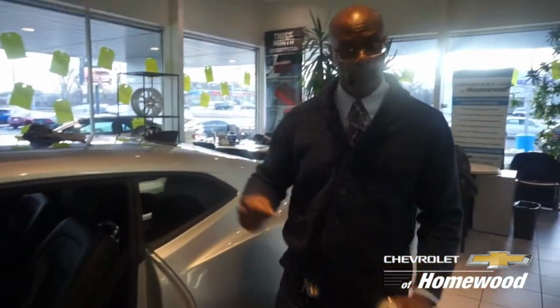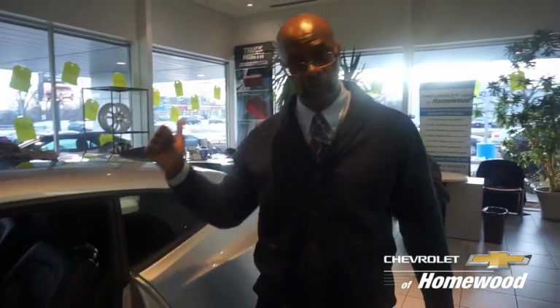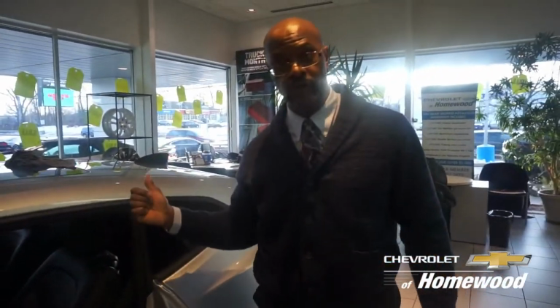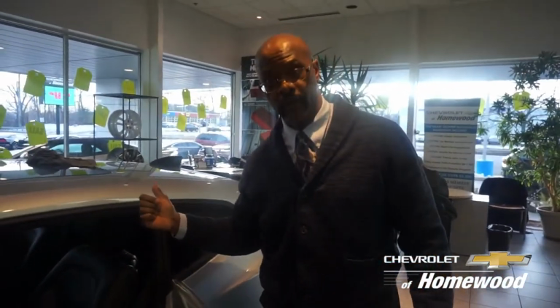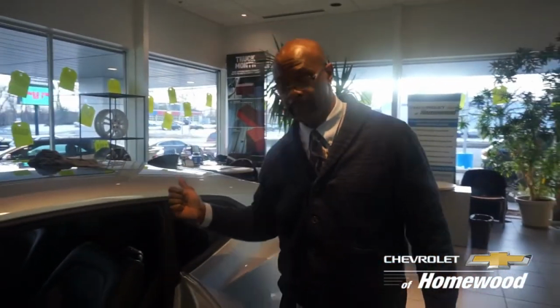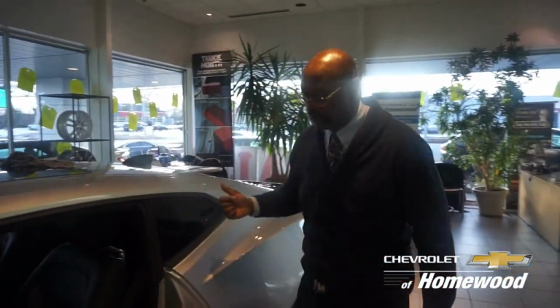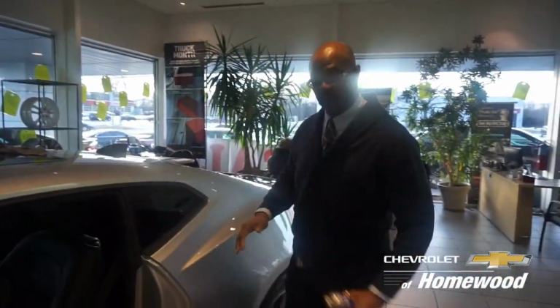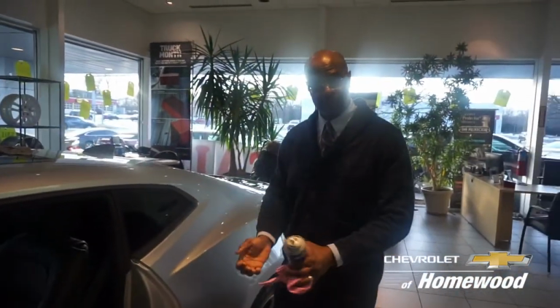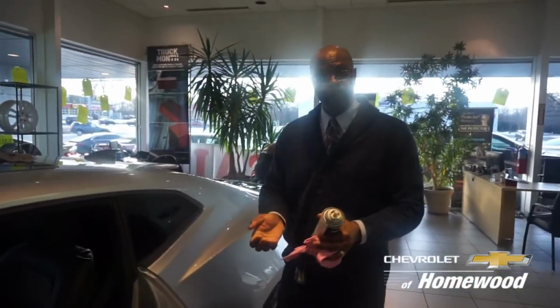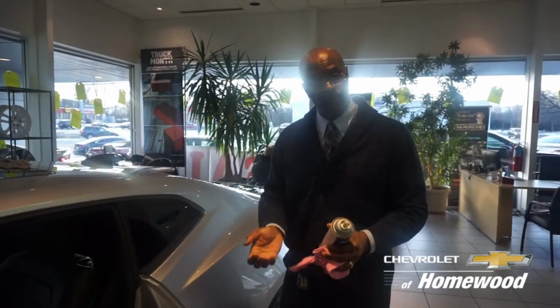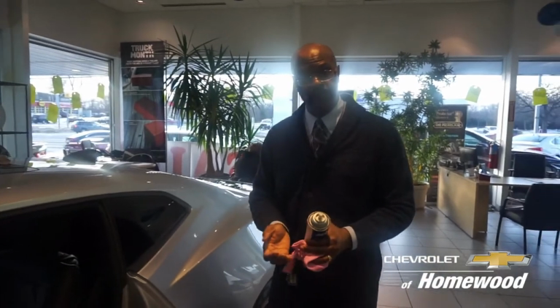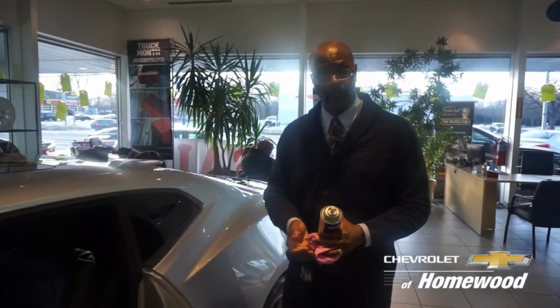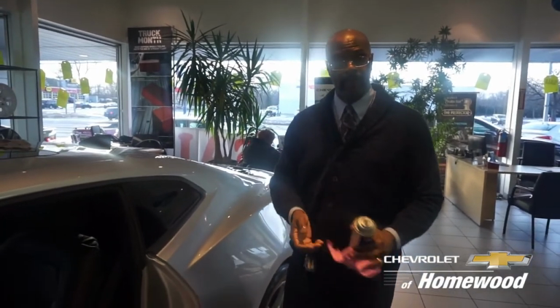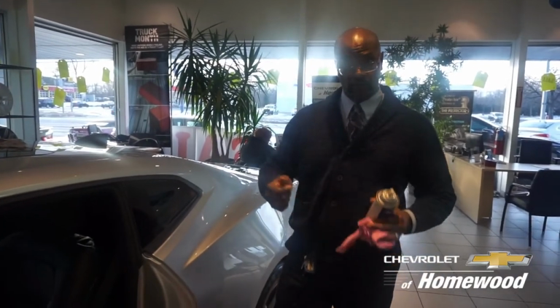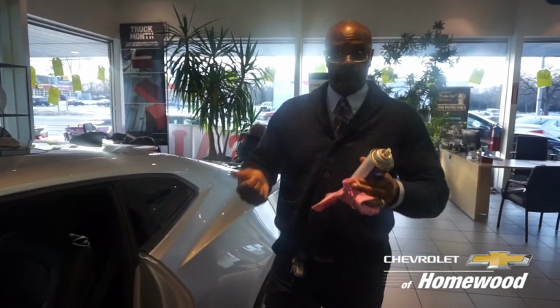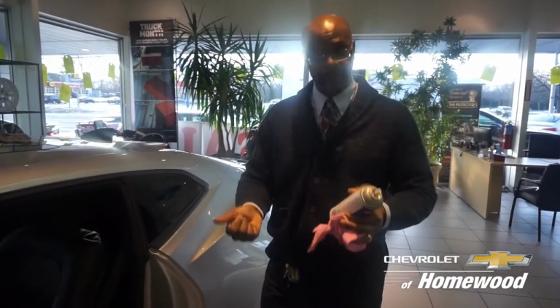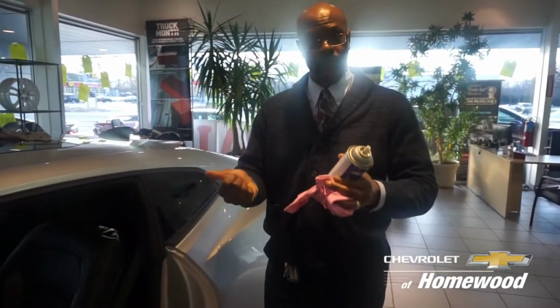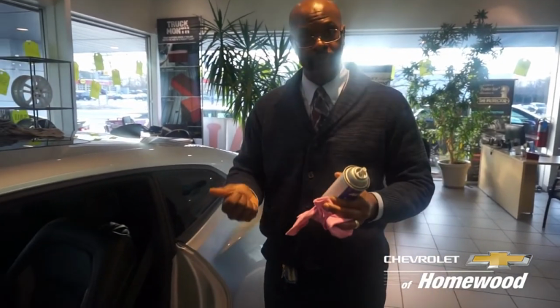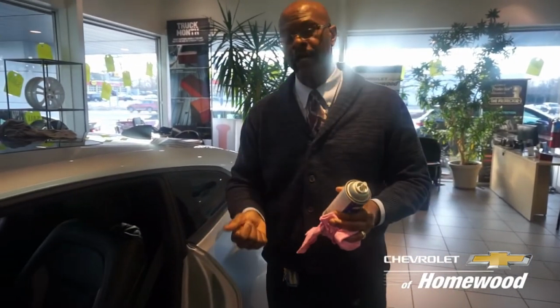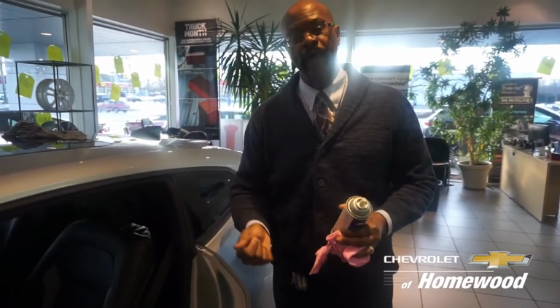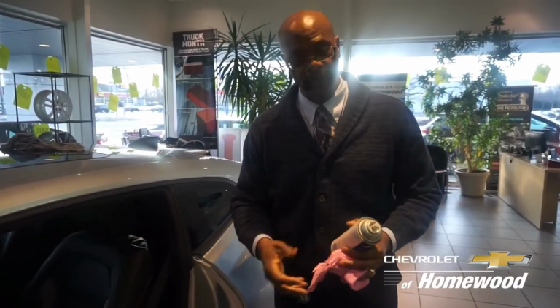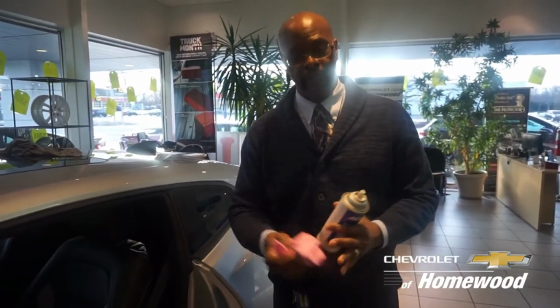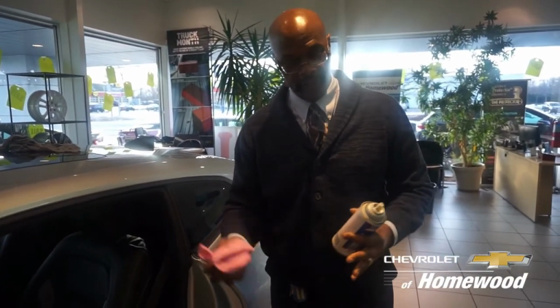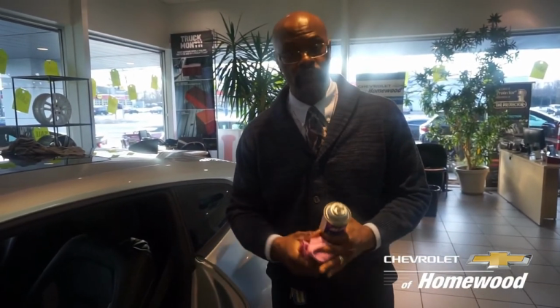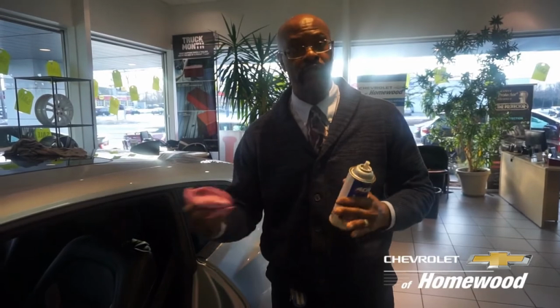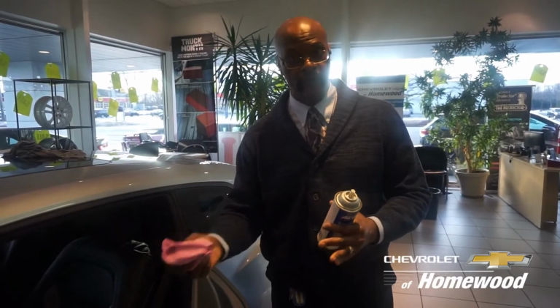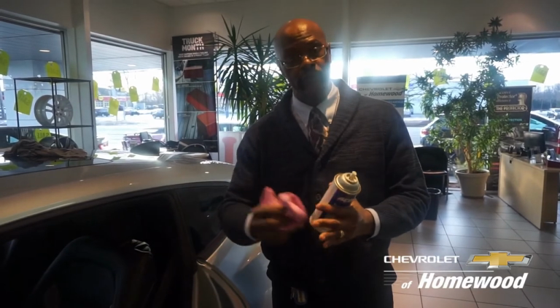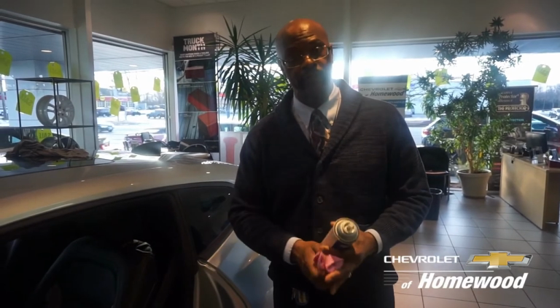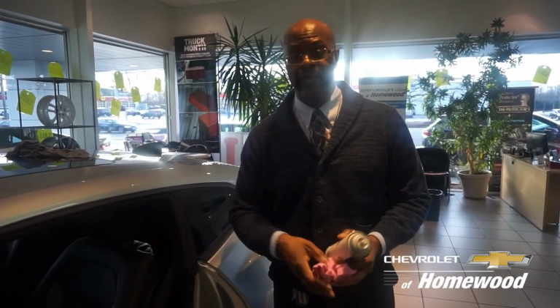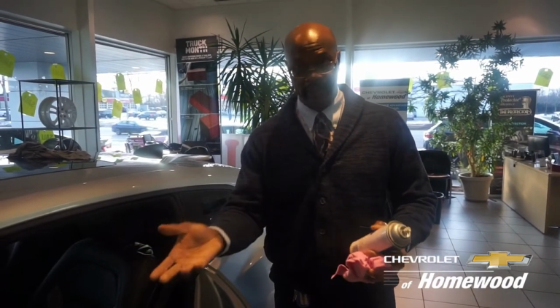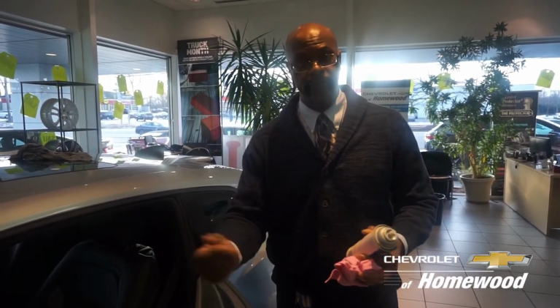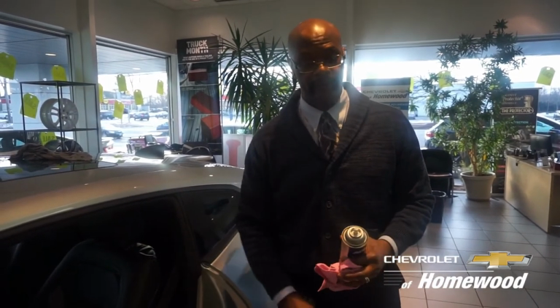You can do it on the trunk as well. So when the trunk sticks, it won't stick anymore. It won't make that noise when you open the trunk — it'll be sliding against the lubricant instead.